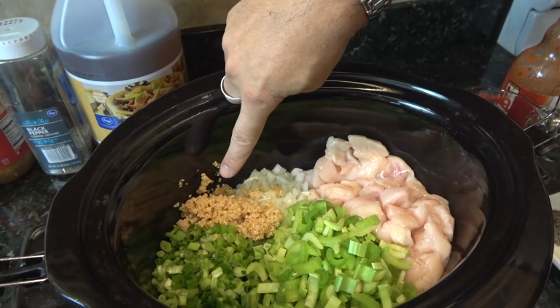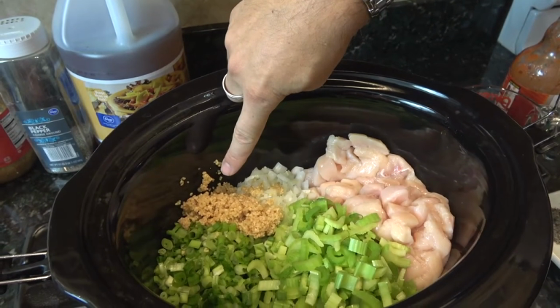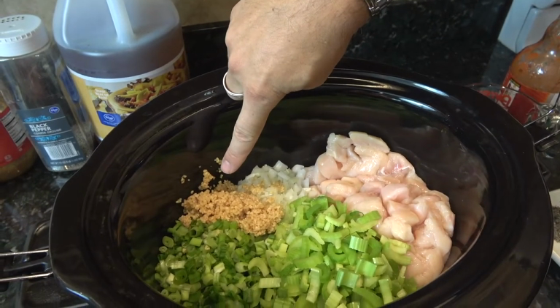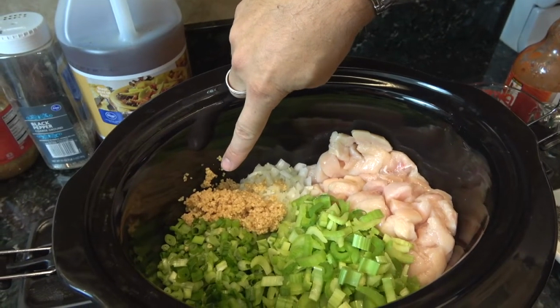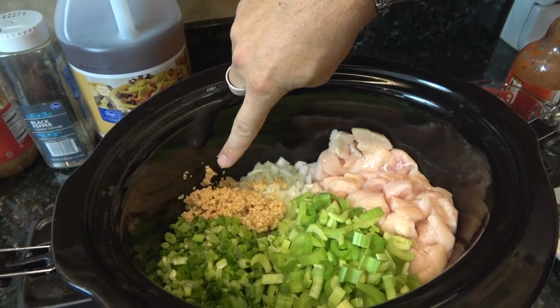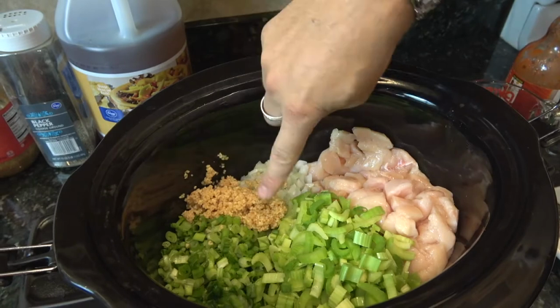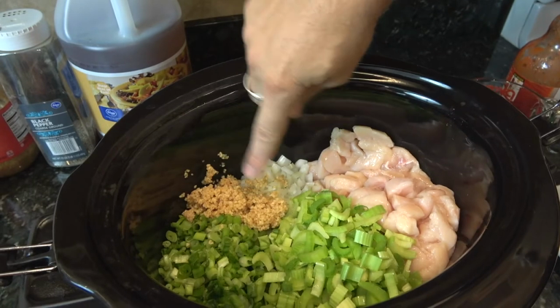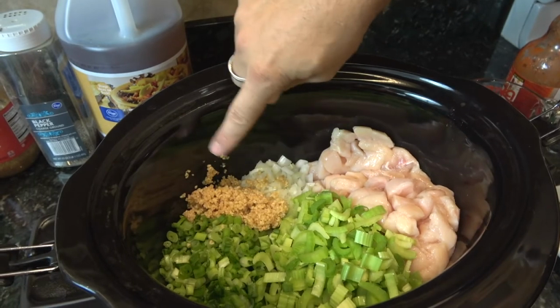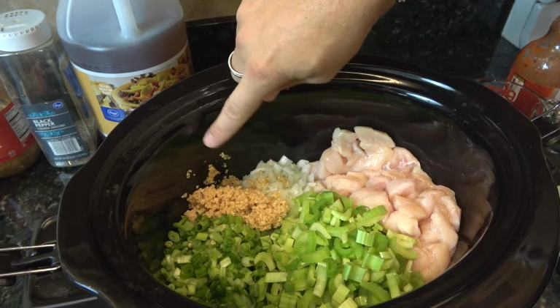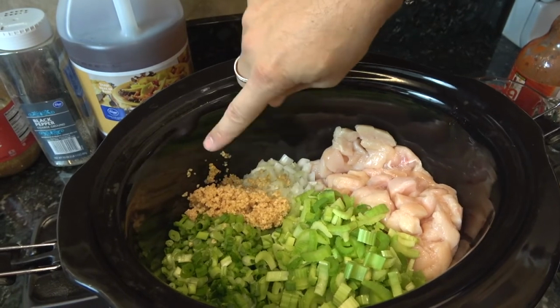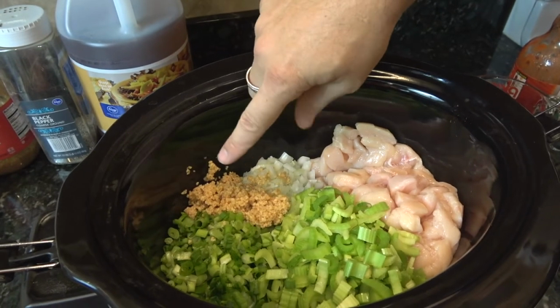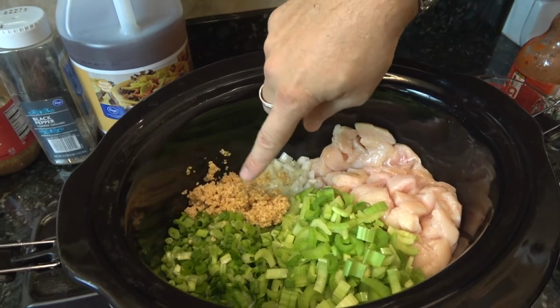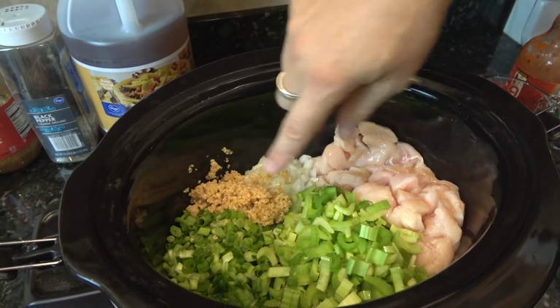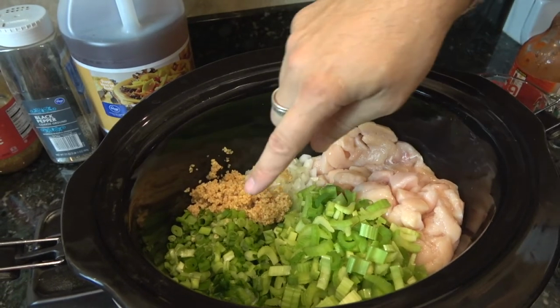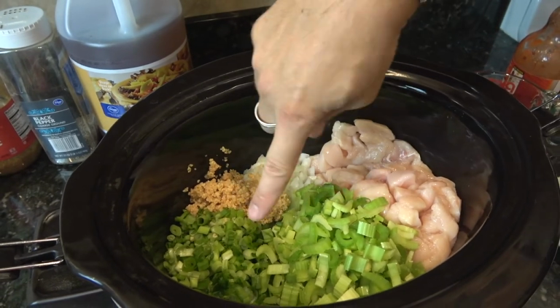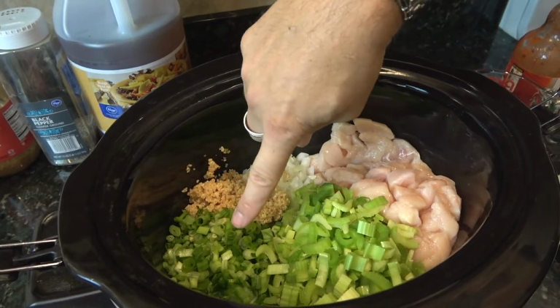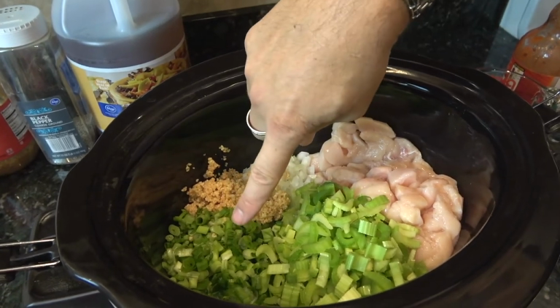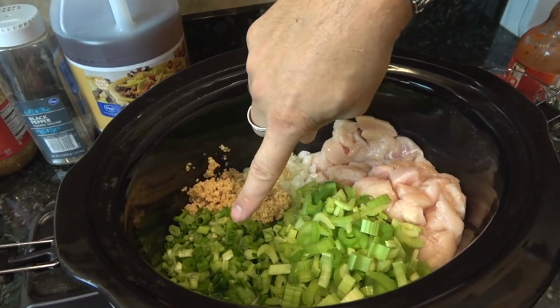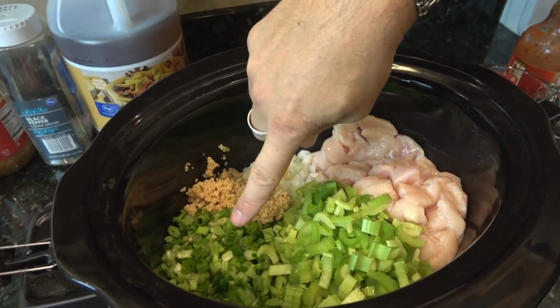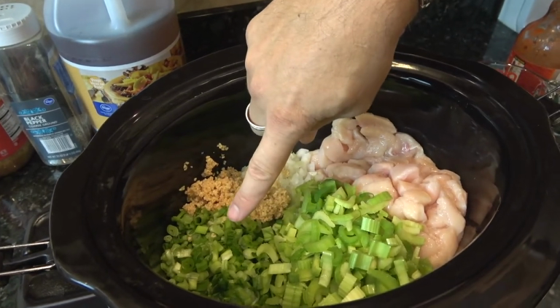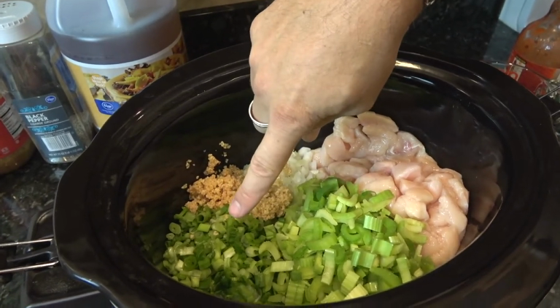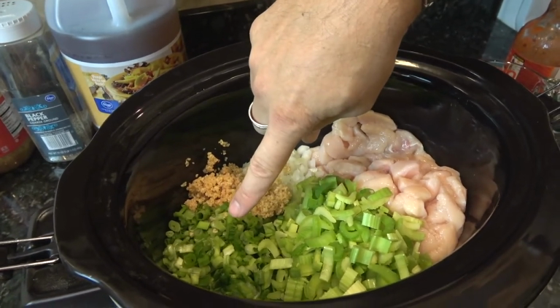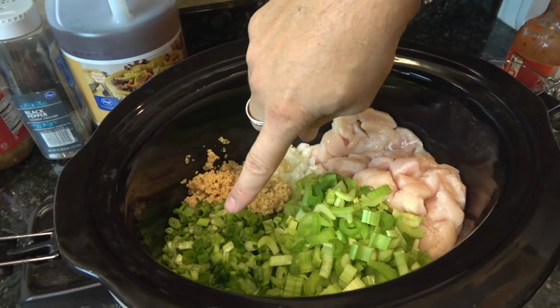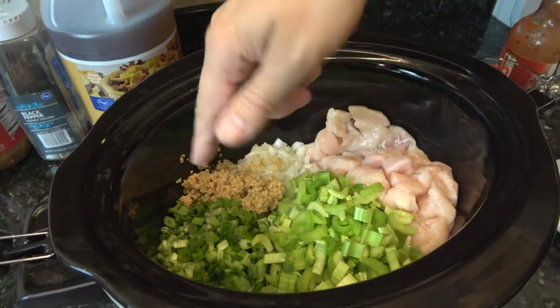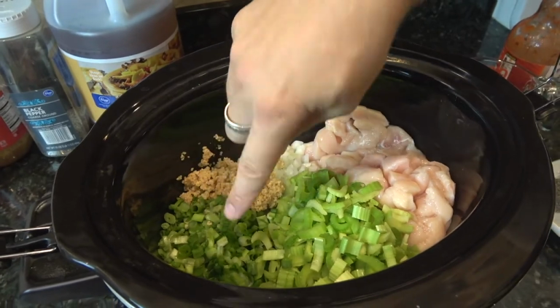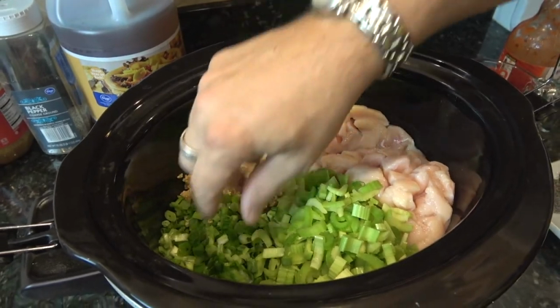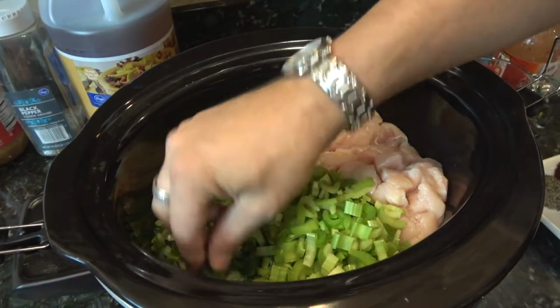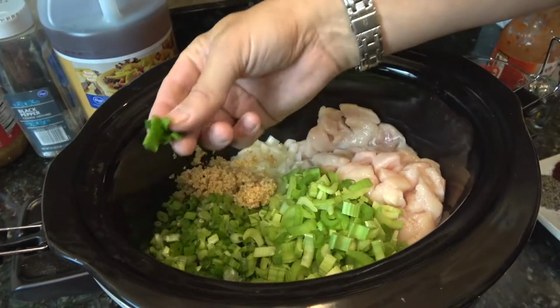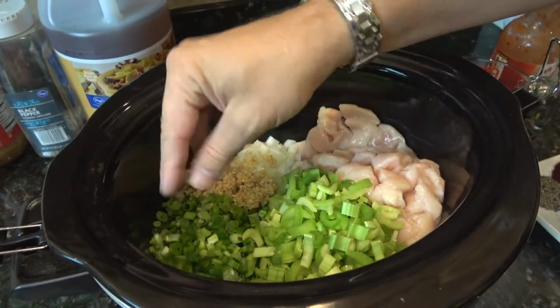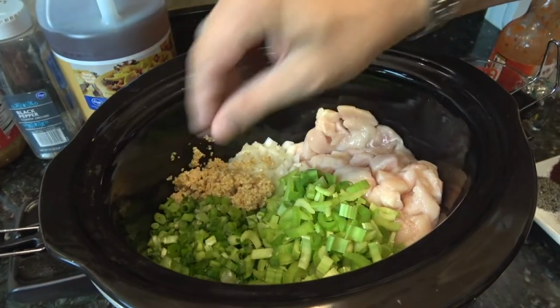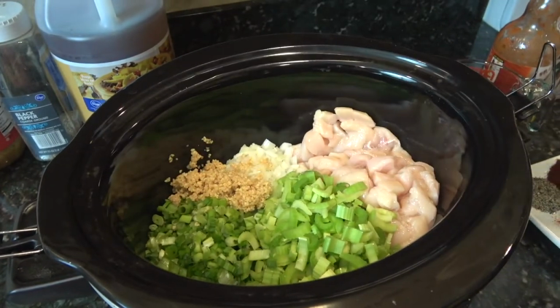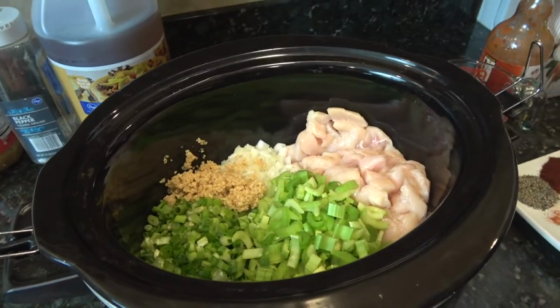Three tablespoons — and you can go more or less — of minced garlic. And then one head of scallions, or green onions, chopped.